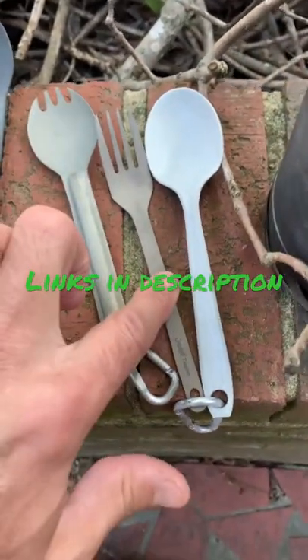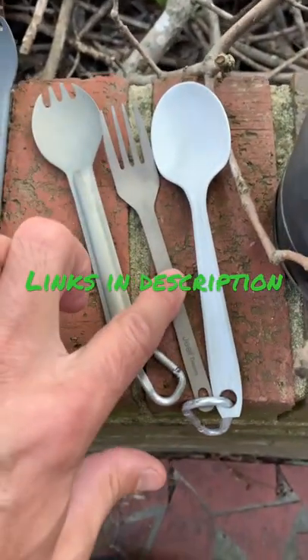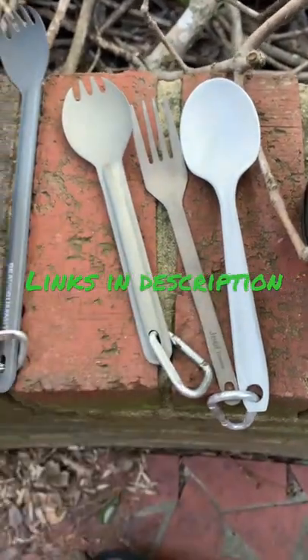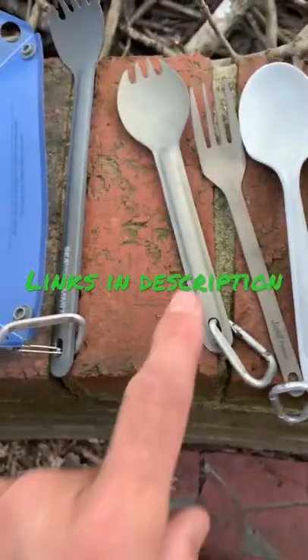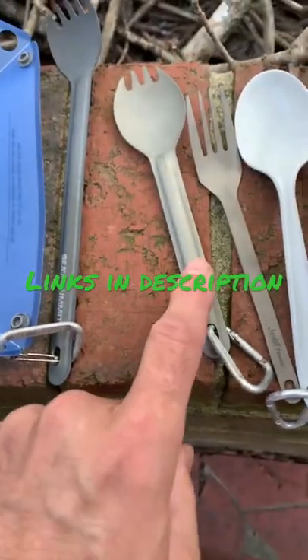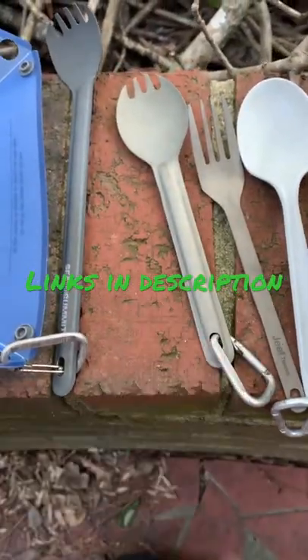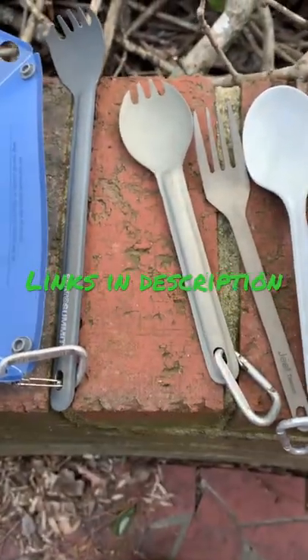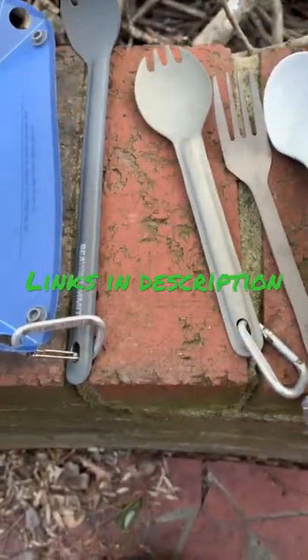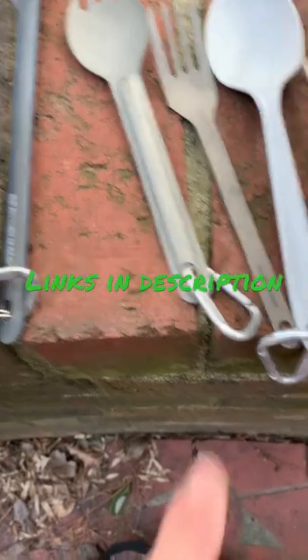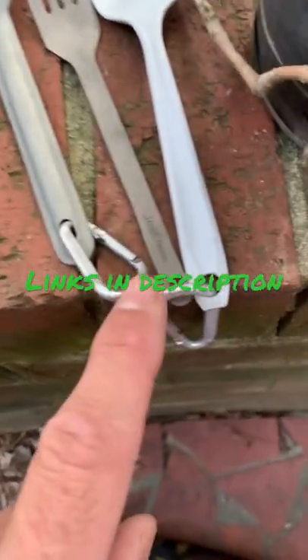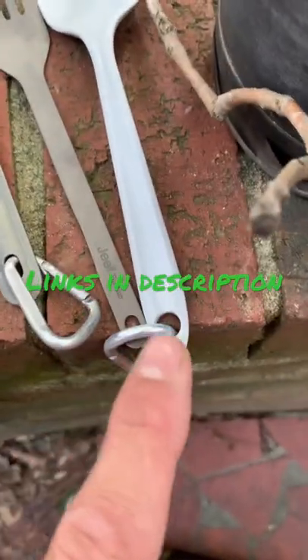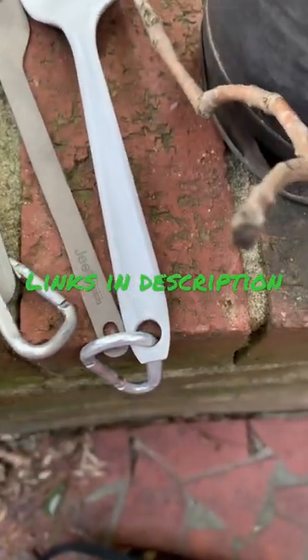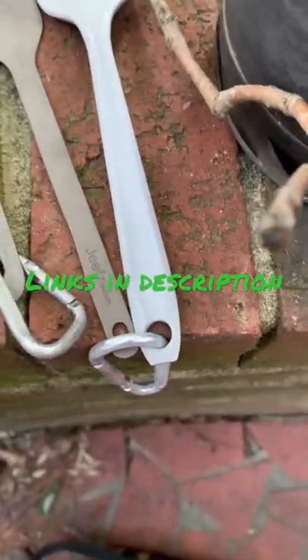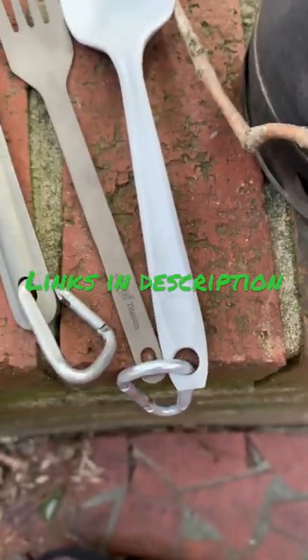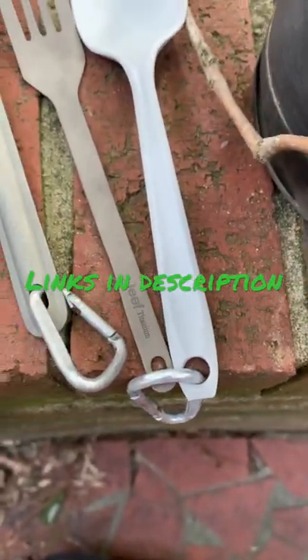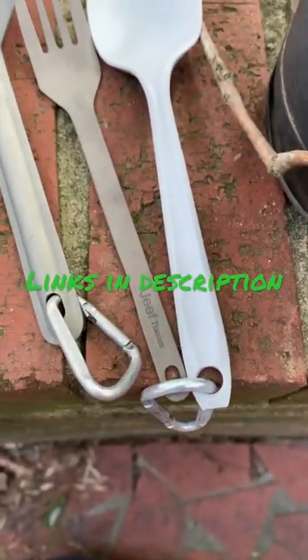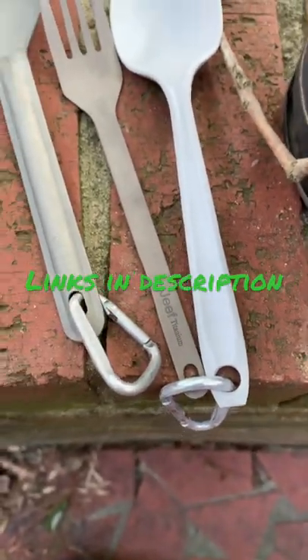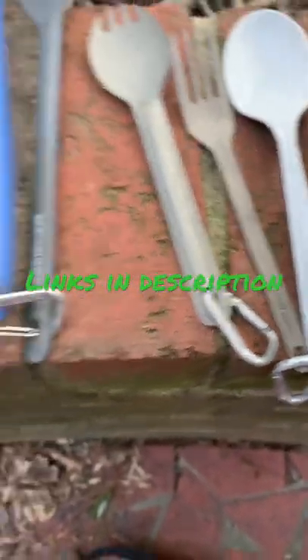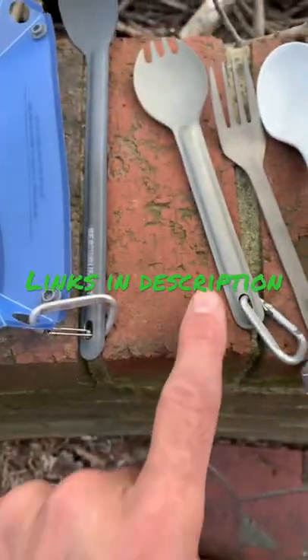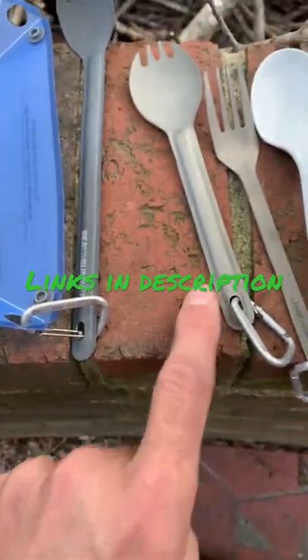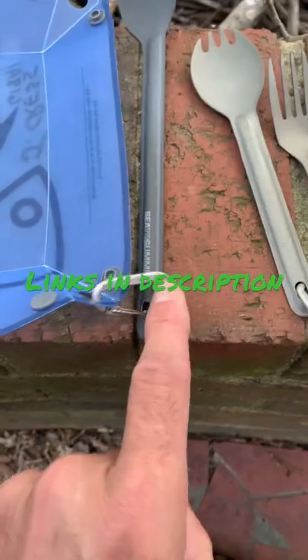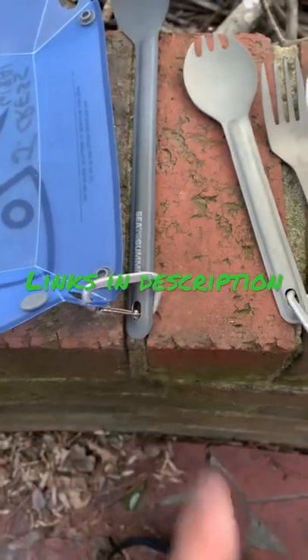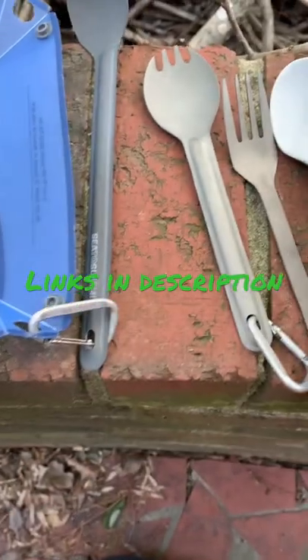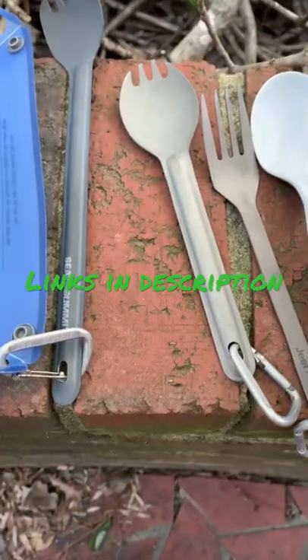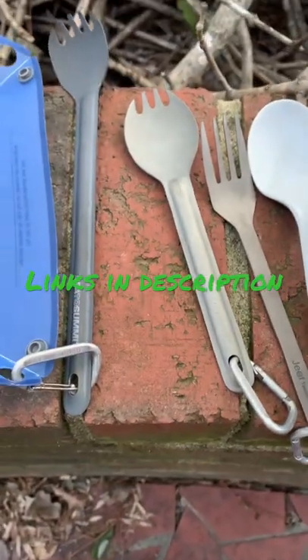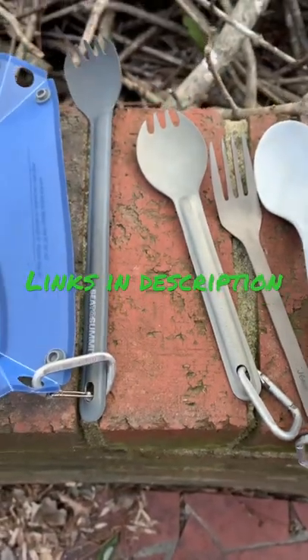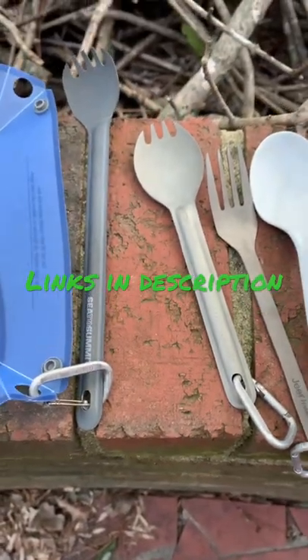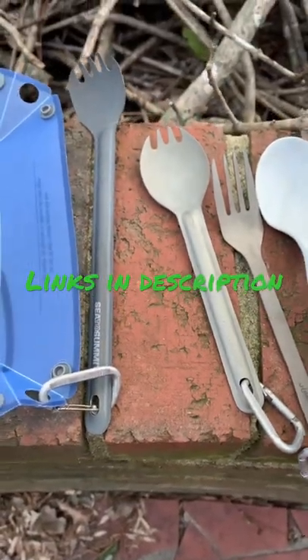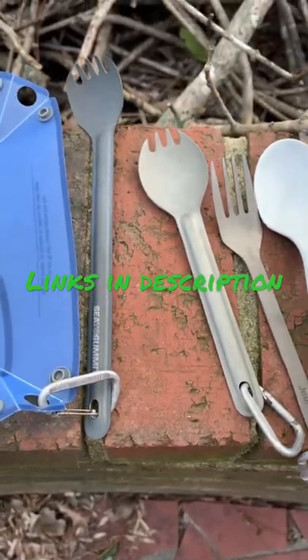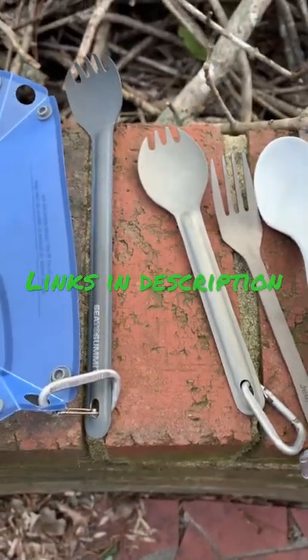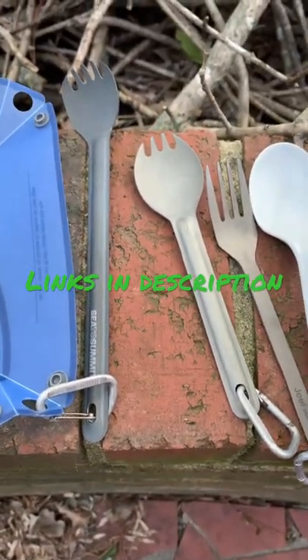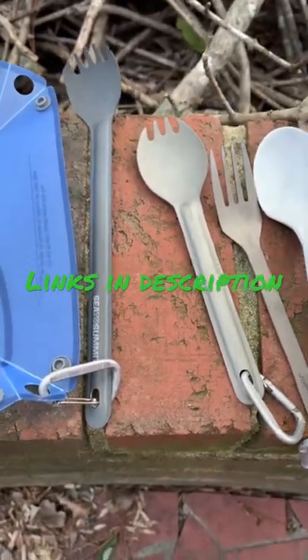I've got a titanium spork. I've got one that is from Jeef — J-E-E-F — titanium. I've also got Sea to Summit Alpha Light, both the short and long version of the spork.